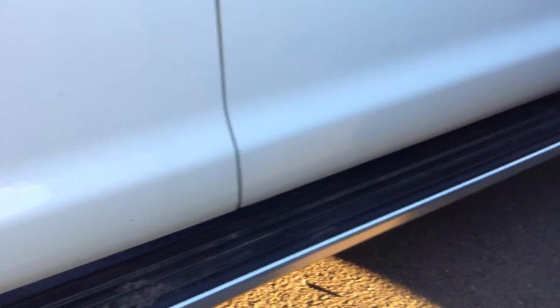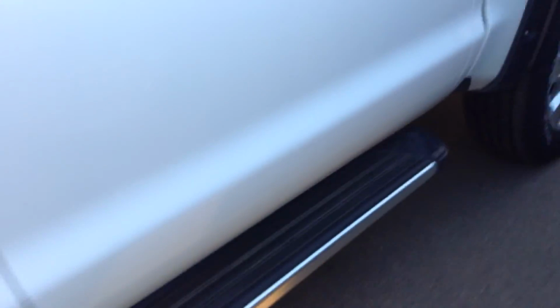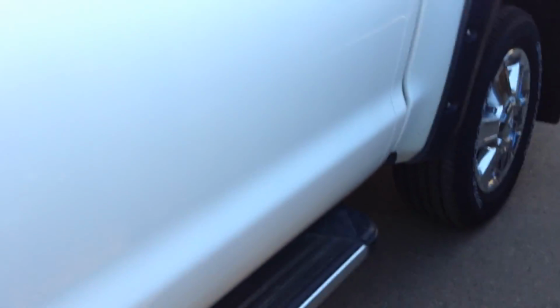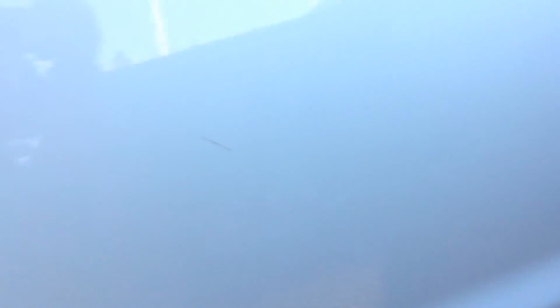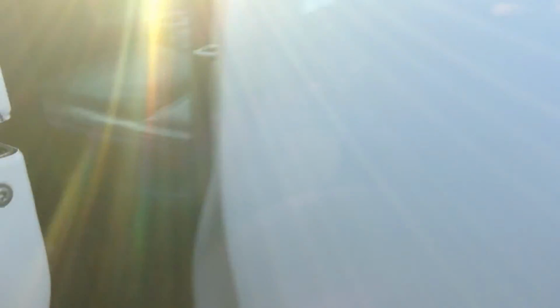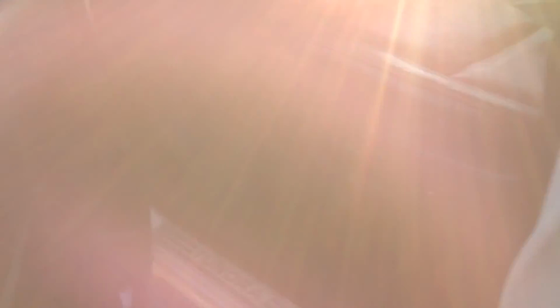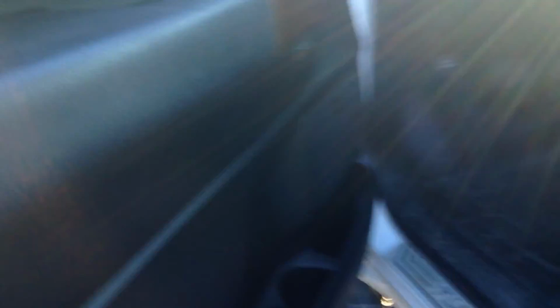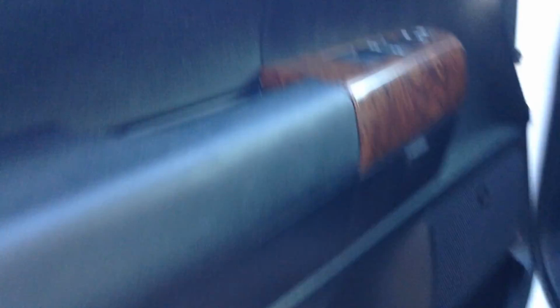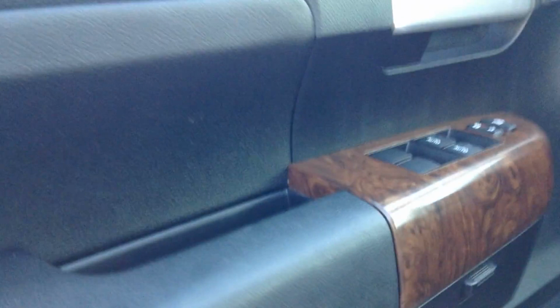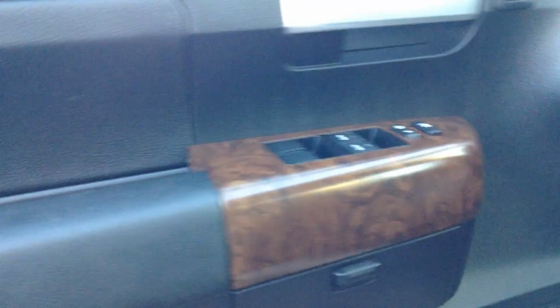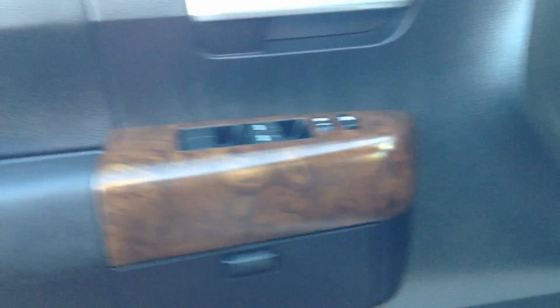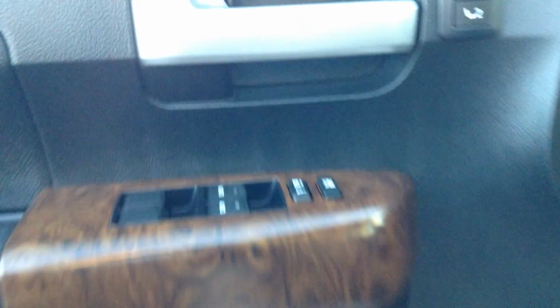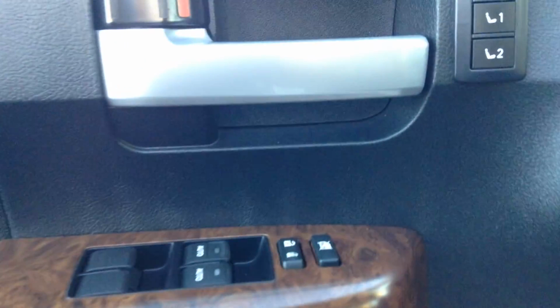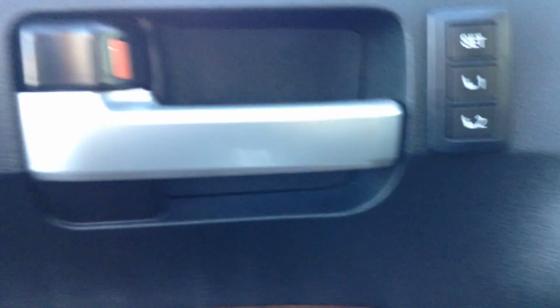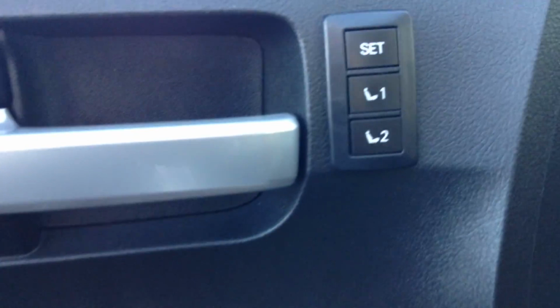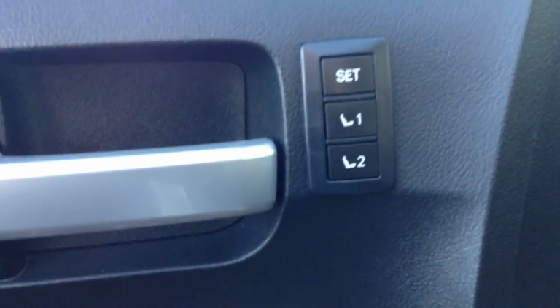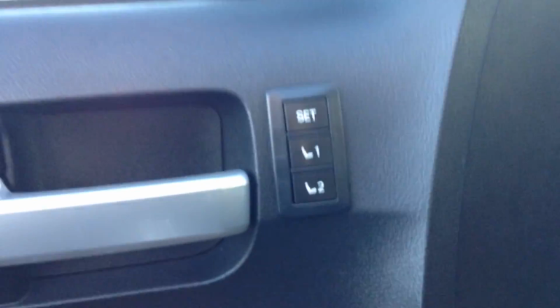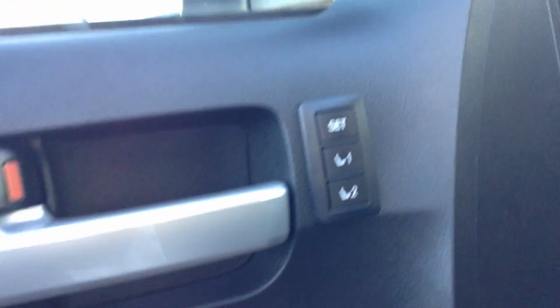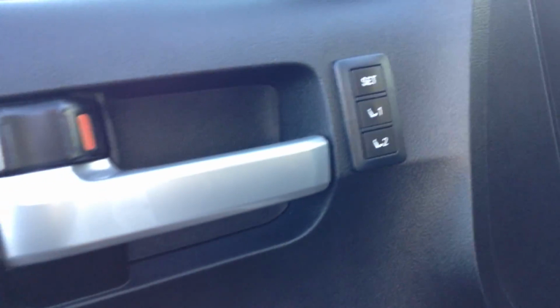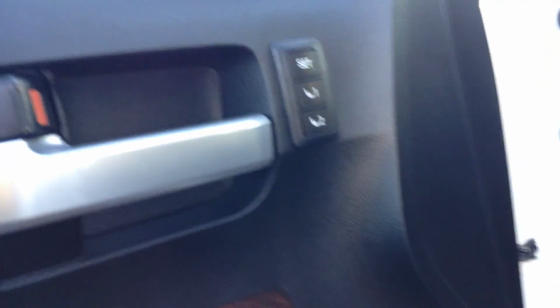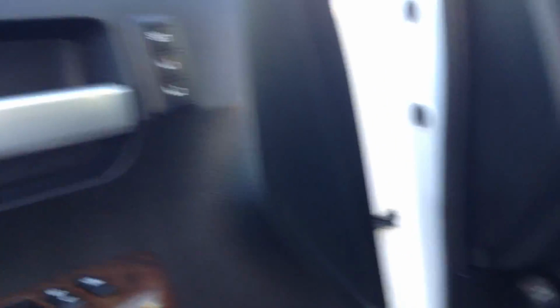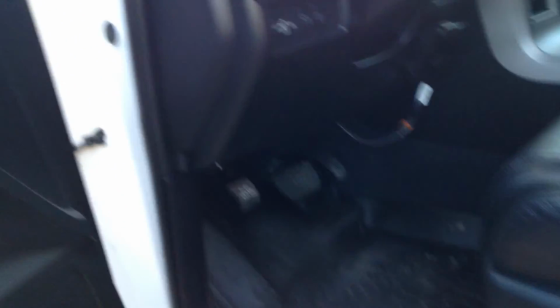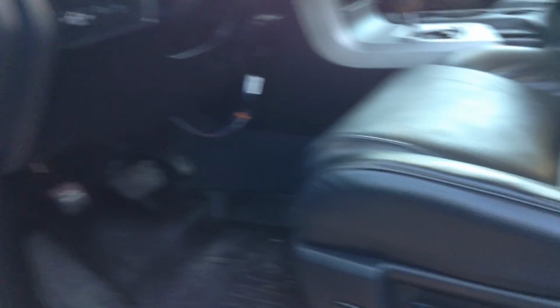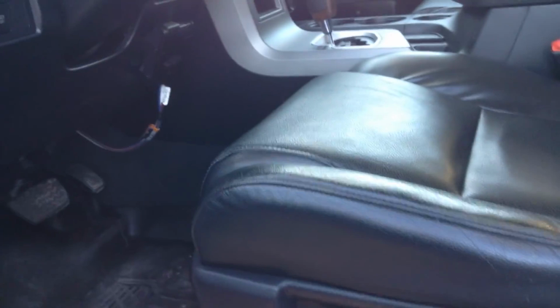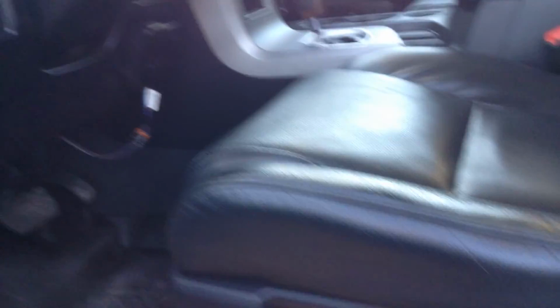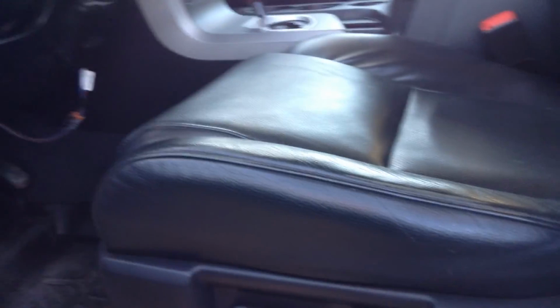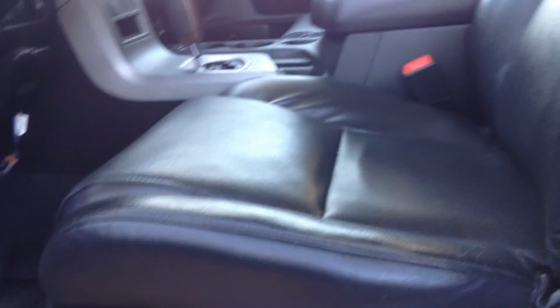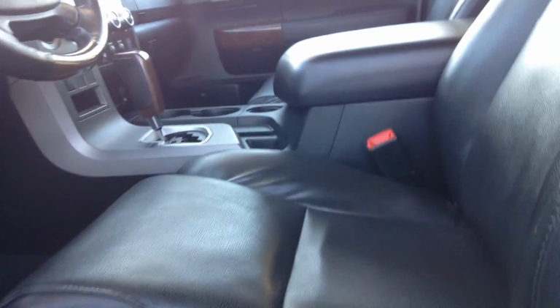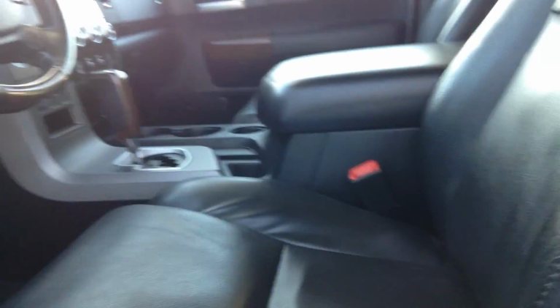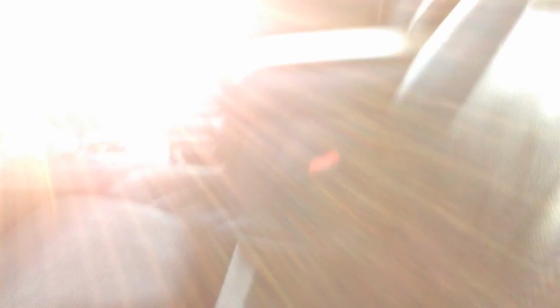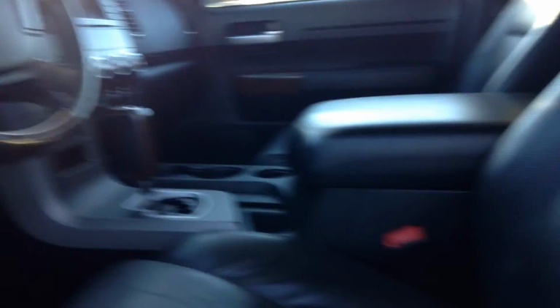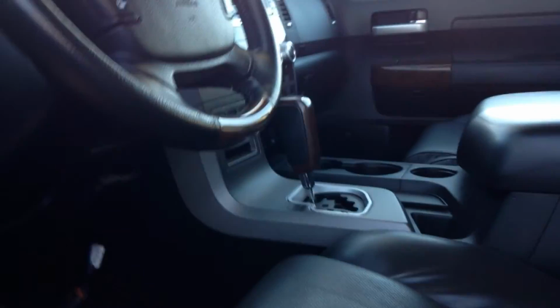You do get the running boards here. You also get power windows, power locks, and power mirrors. You do also get the memory seating, so you can have your chair preset — just press a button and it'll move there automatically. Full leather interior.